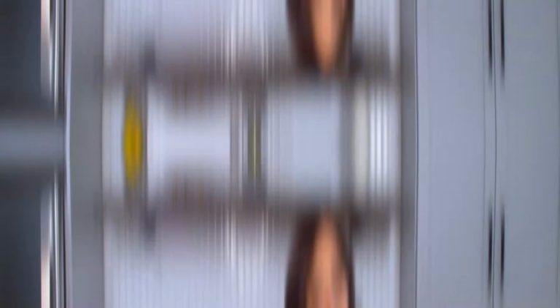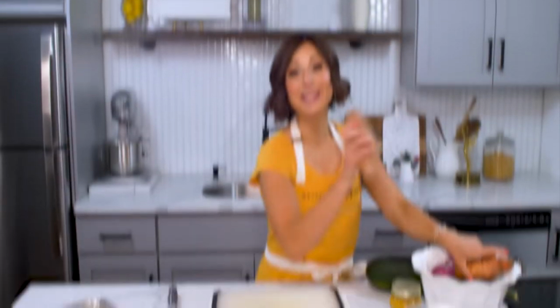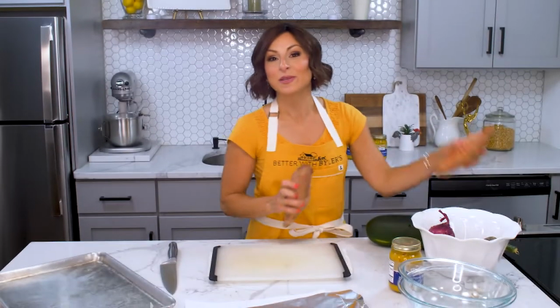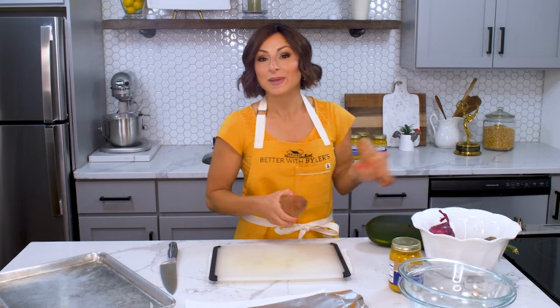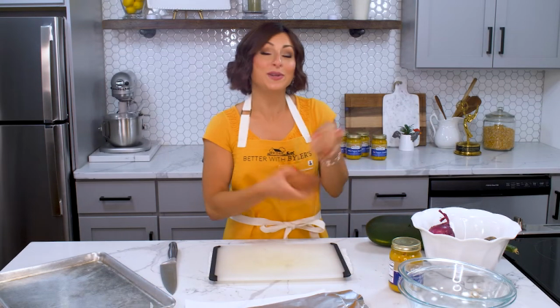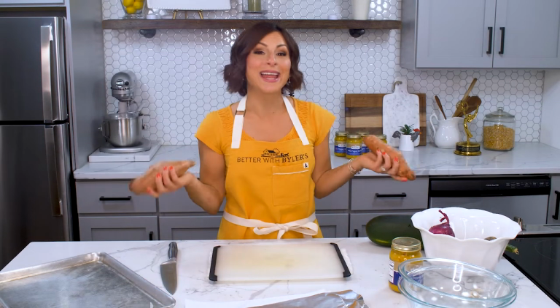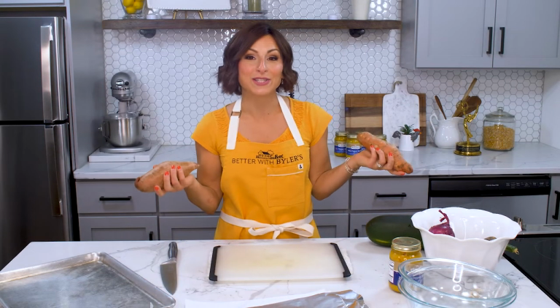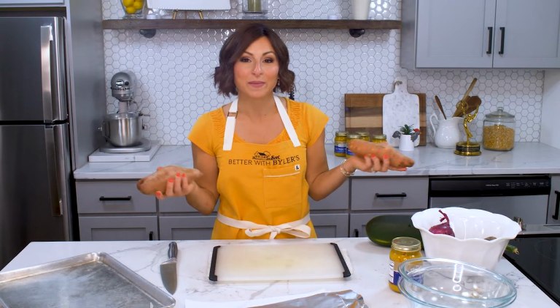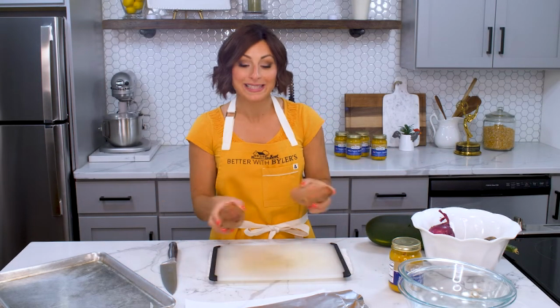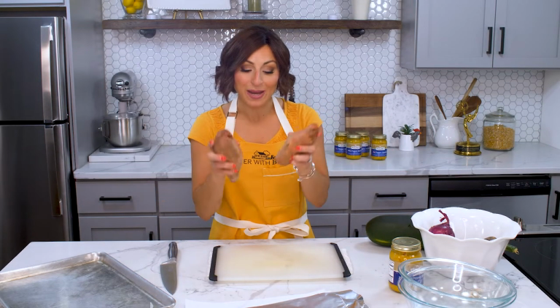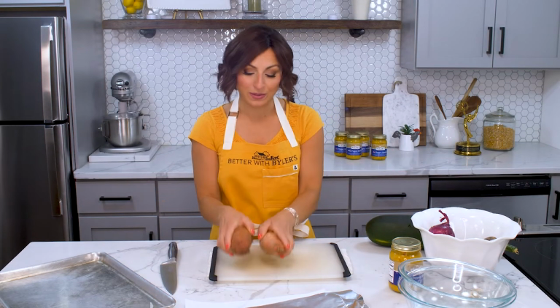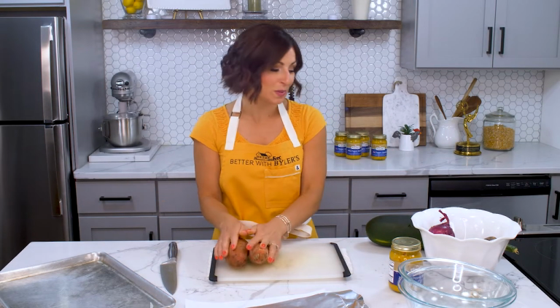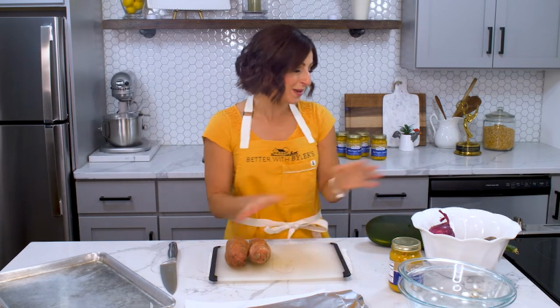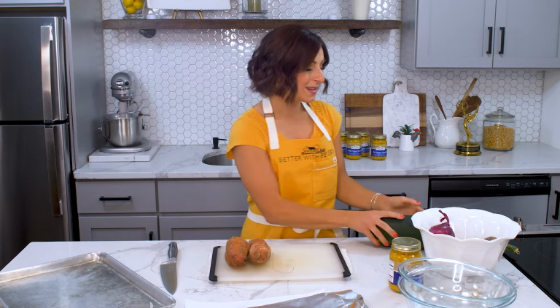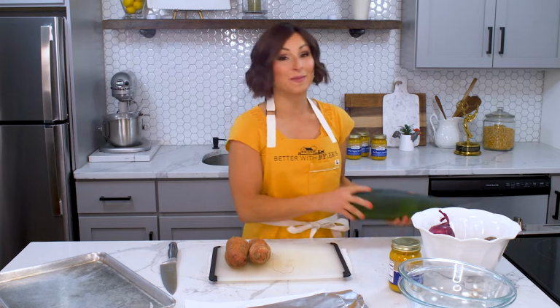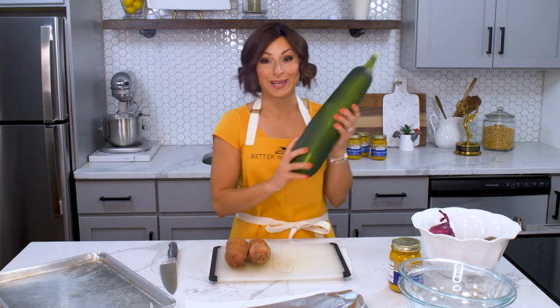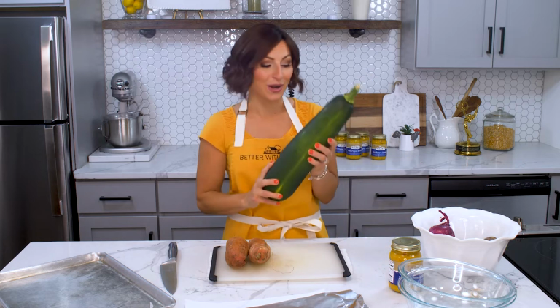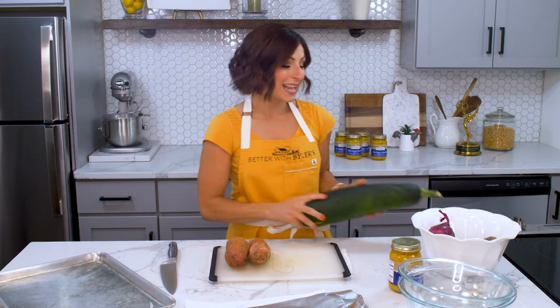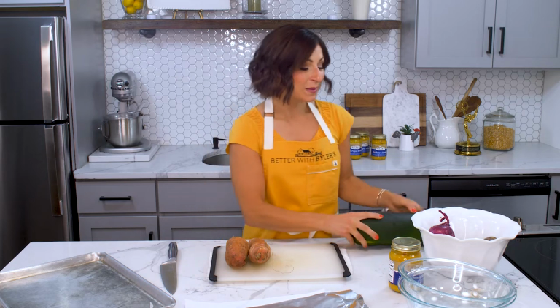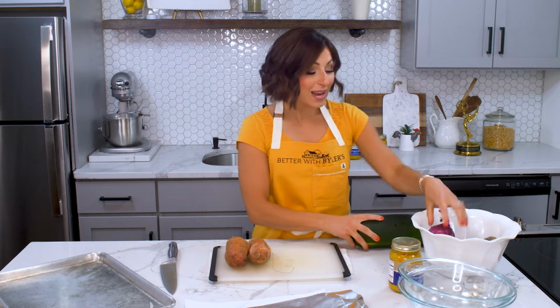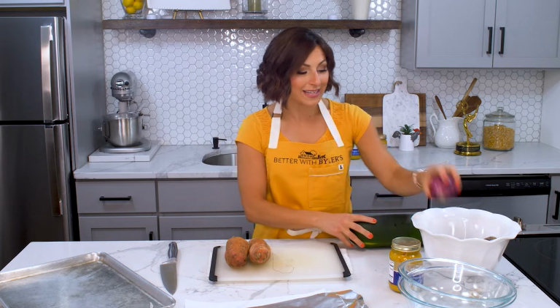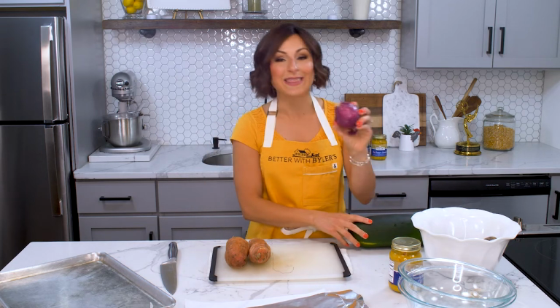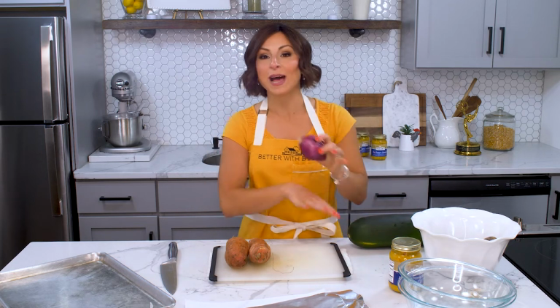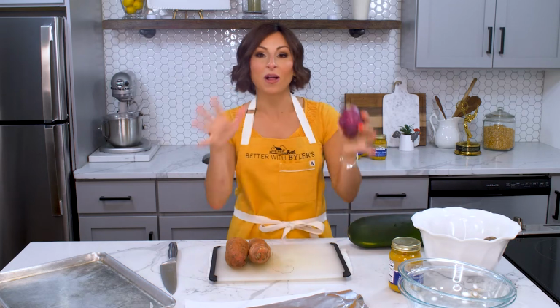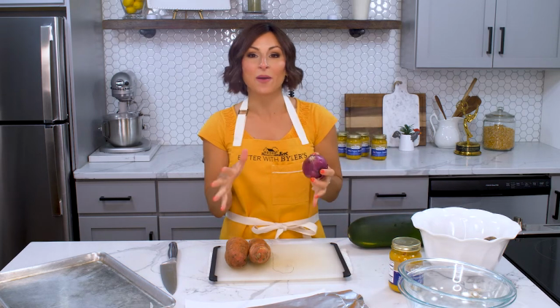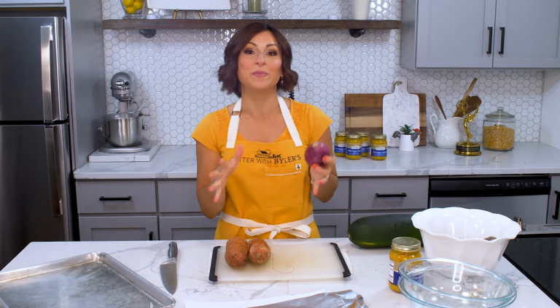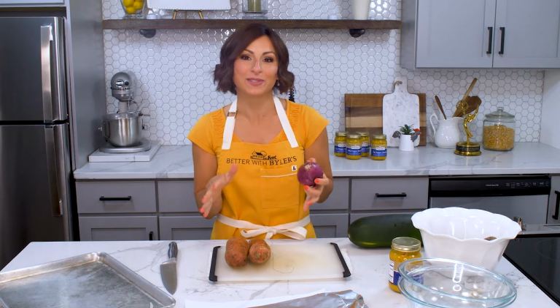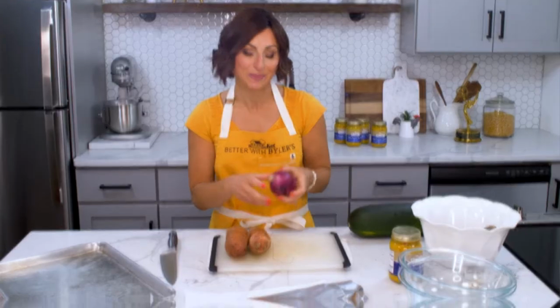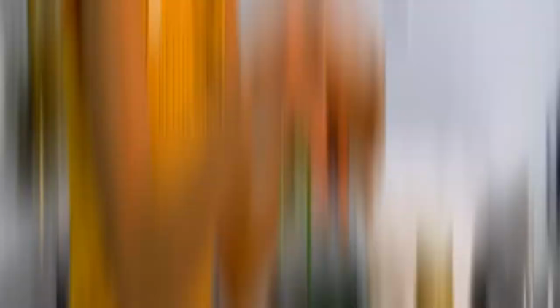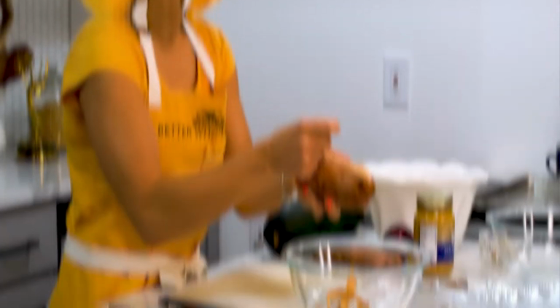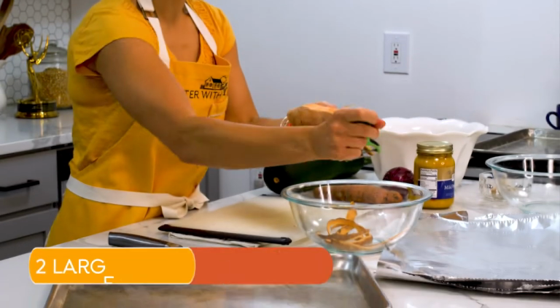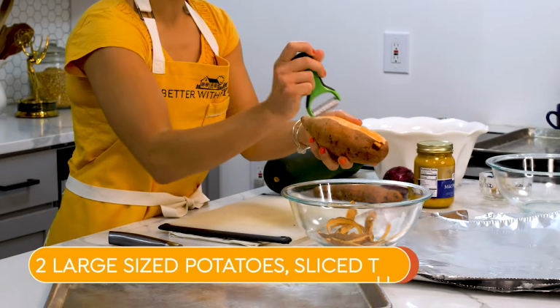What's really nice about this recipe is you can use any veggies that your family likes. I'm actually going to use some sweet potatoes, some zucchini from the garden, some red onions, and then we'll top all of that with our beautiful salmon.